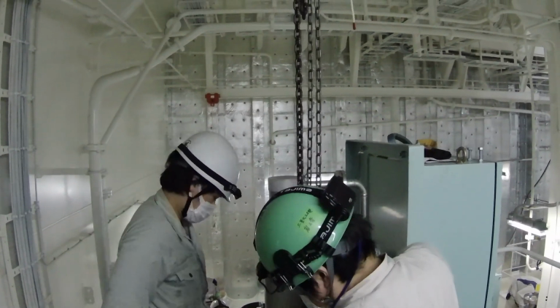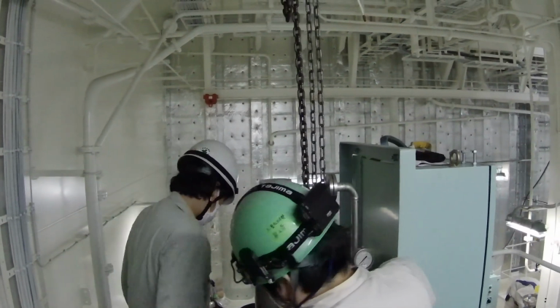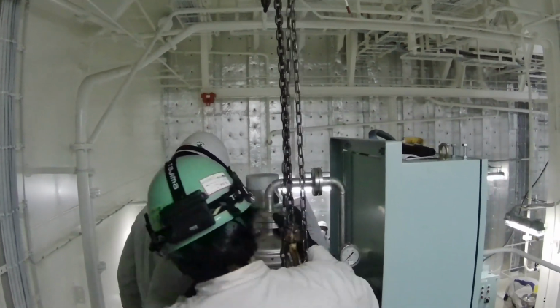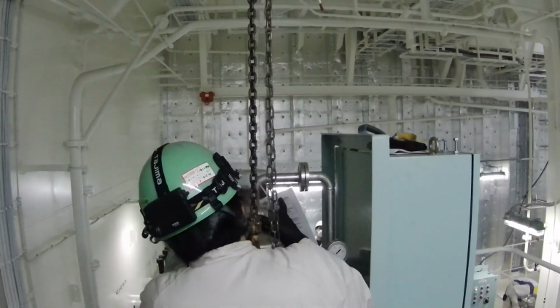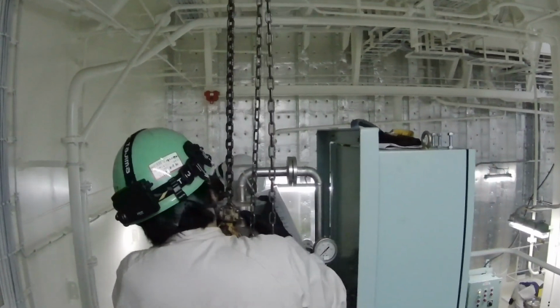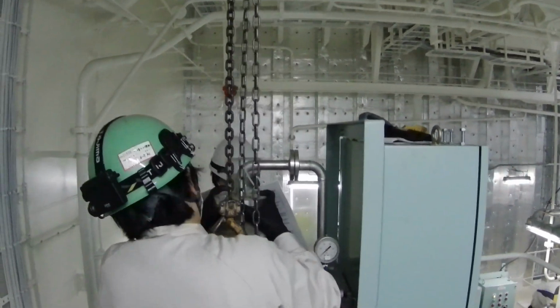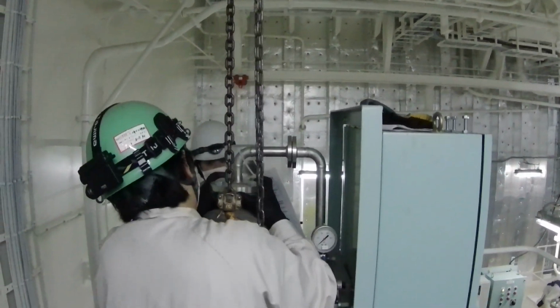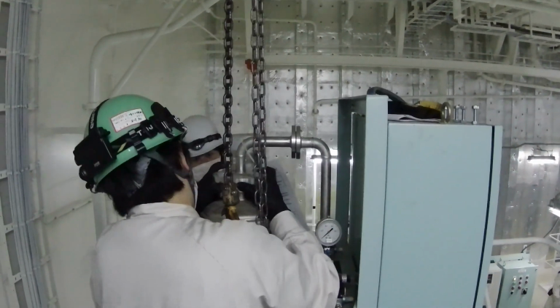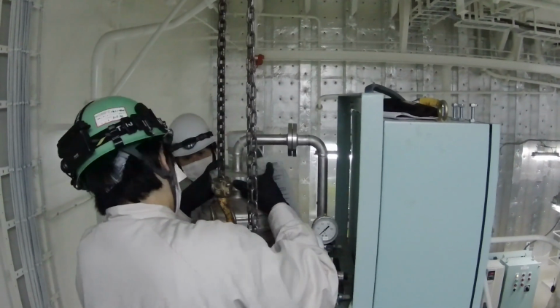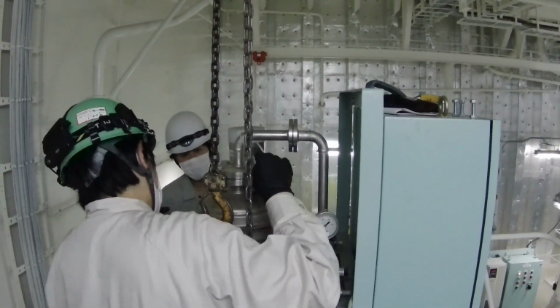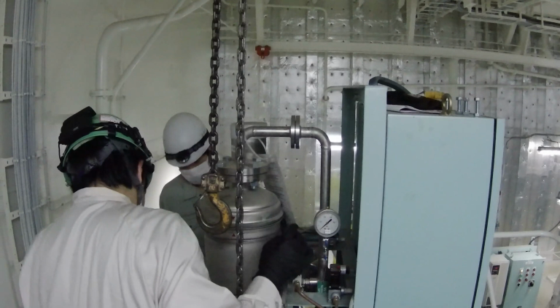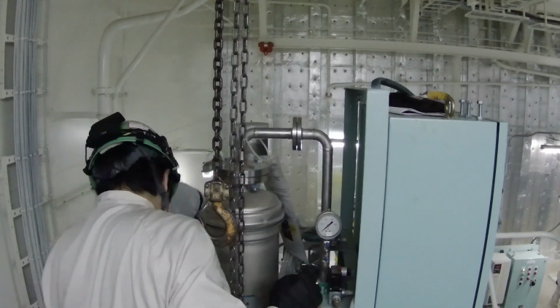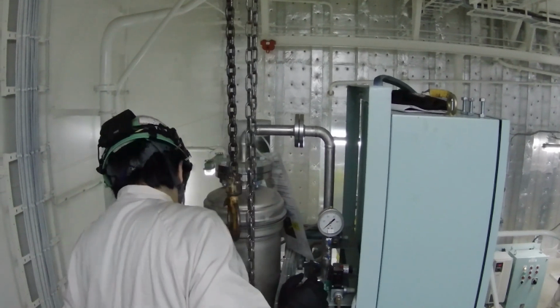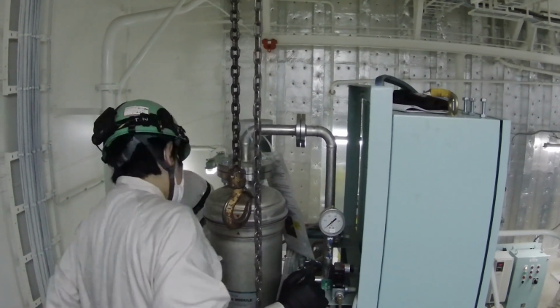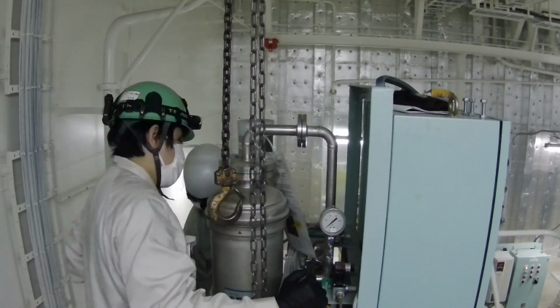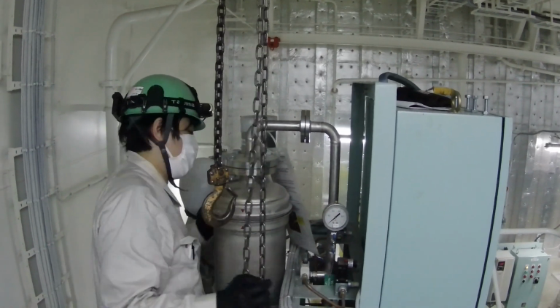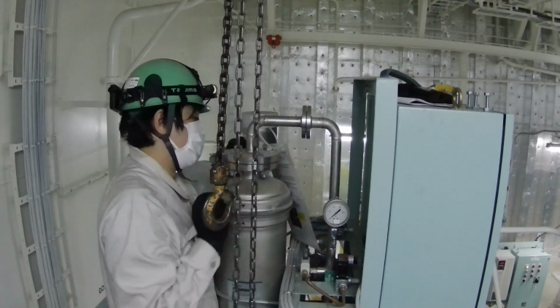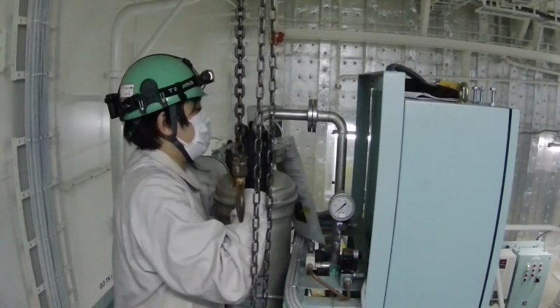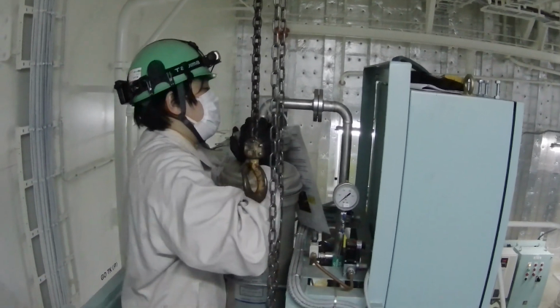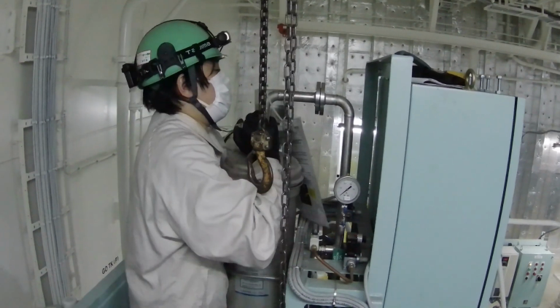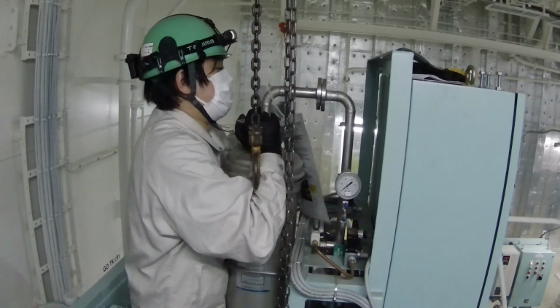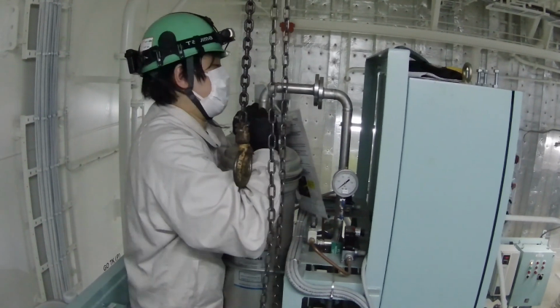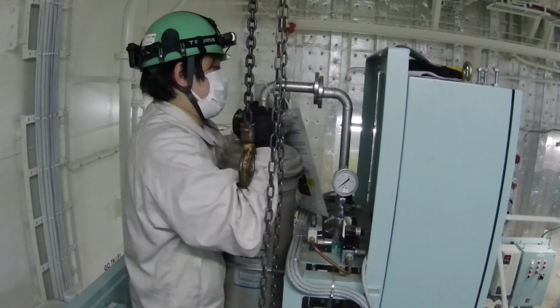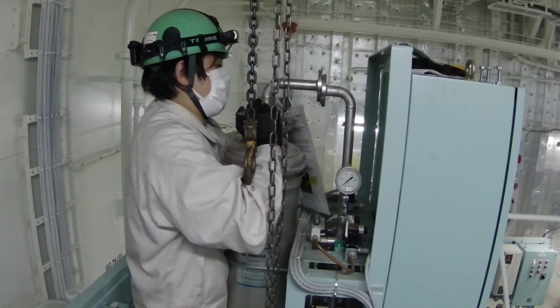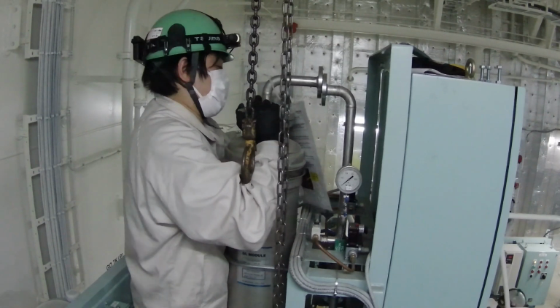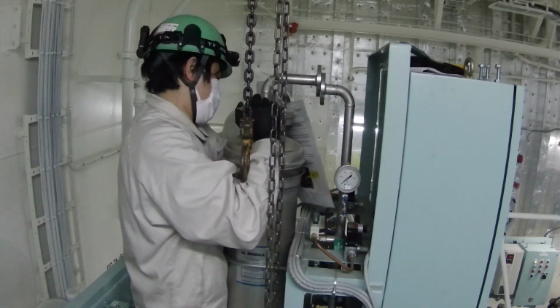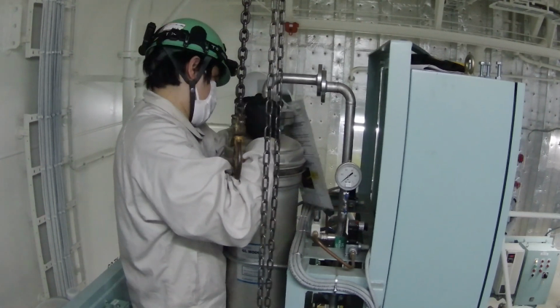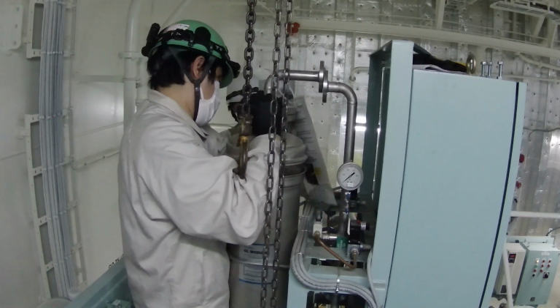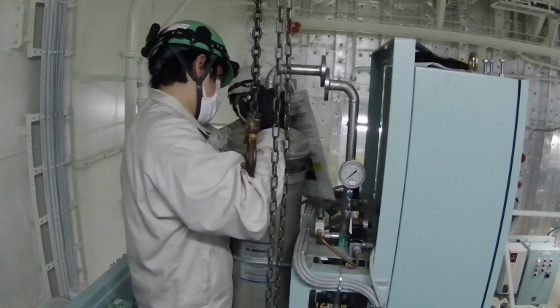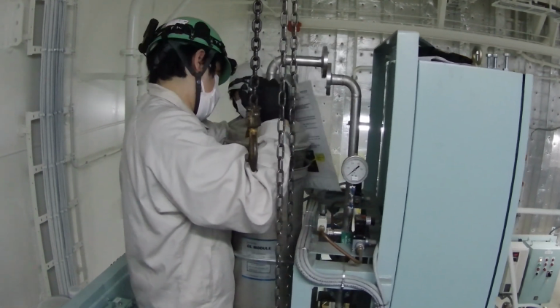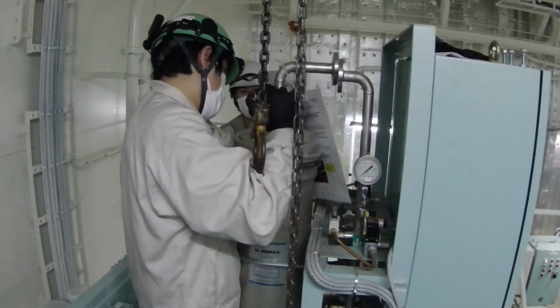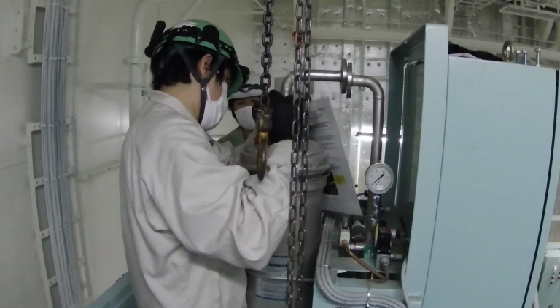I'll see you next time. I'll be showing how to clean the hollow fiber membrane filter. This filter is quite big — it needs a chain block to pull out and remove. You'll also be able to see how it is being cleaned.